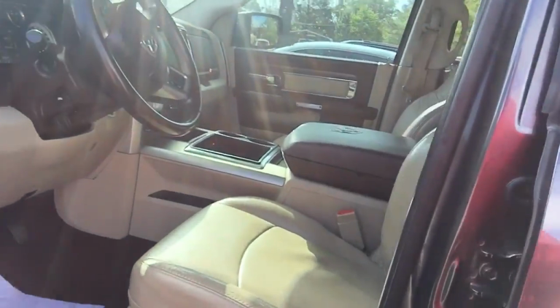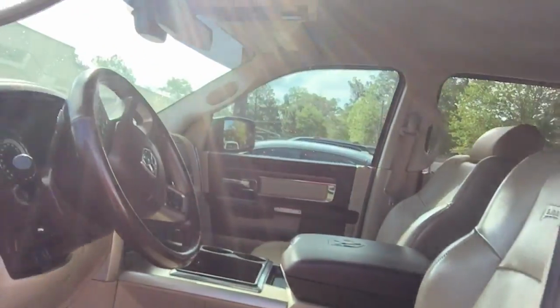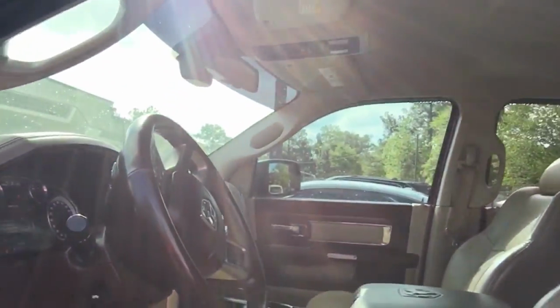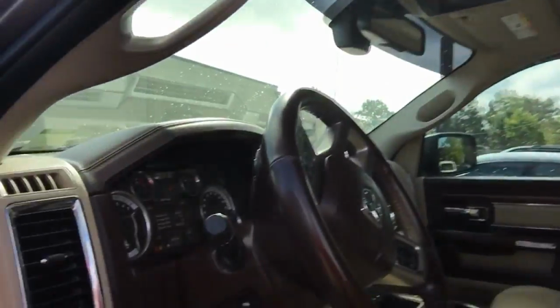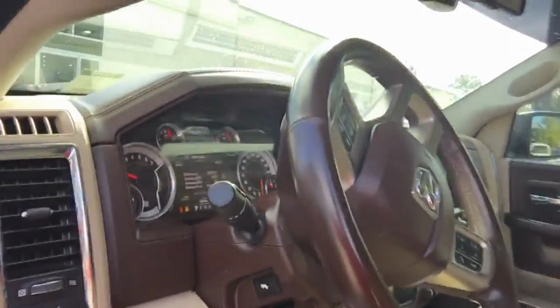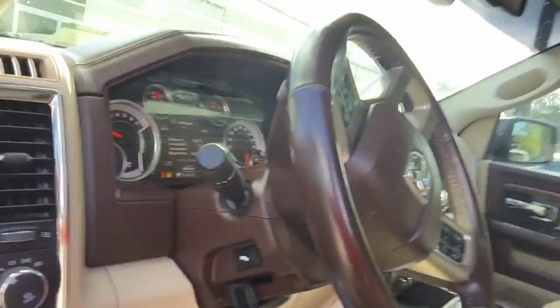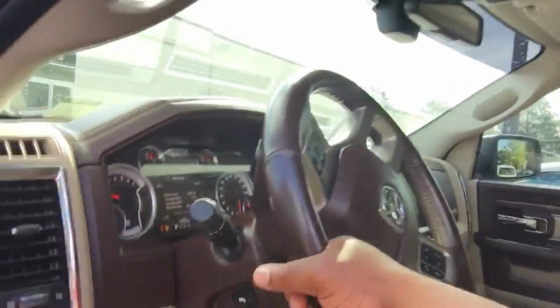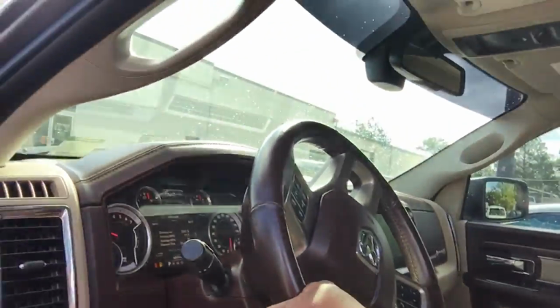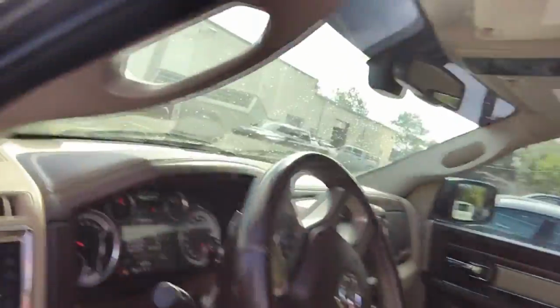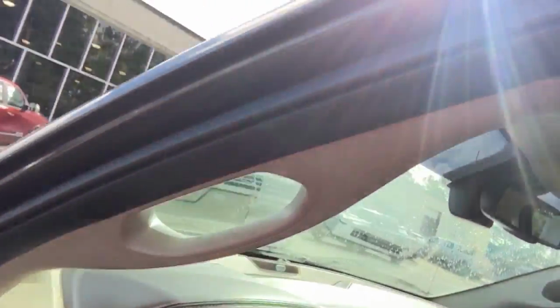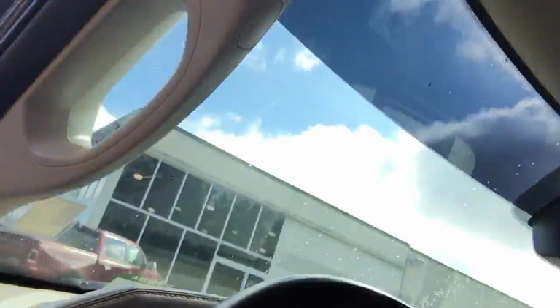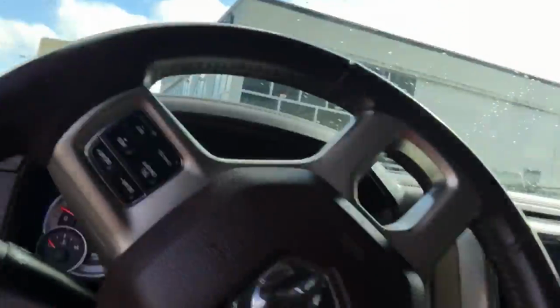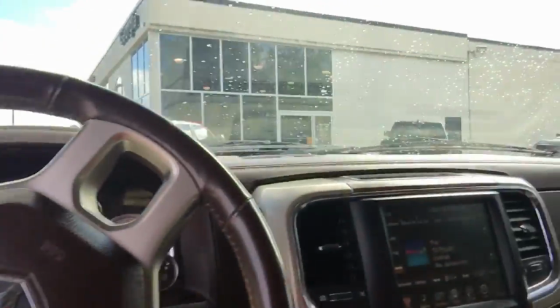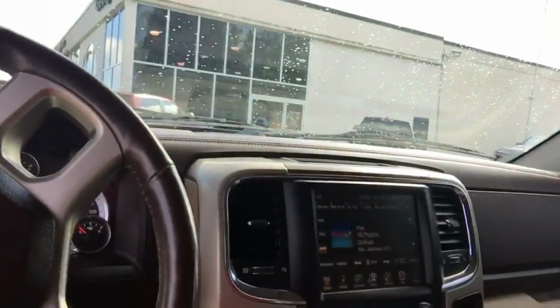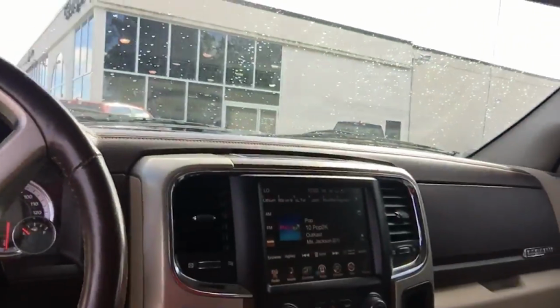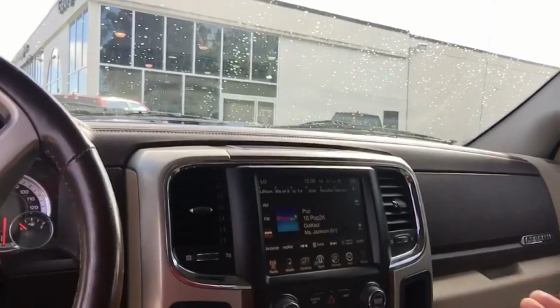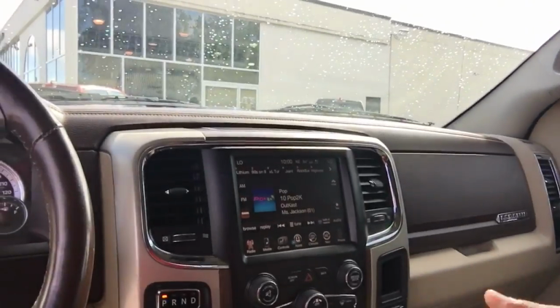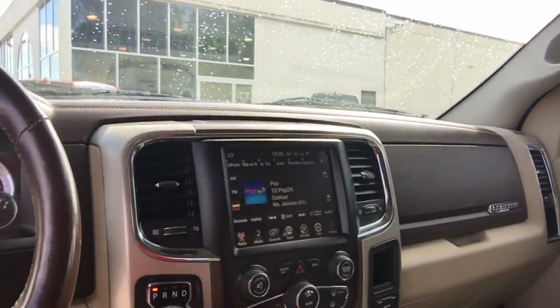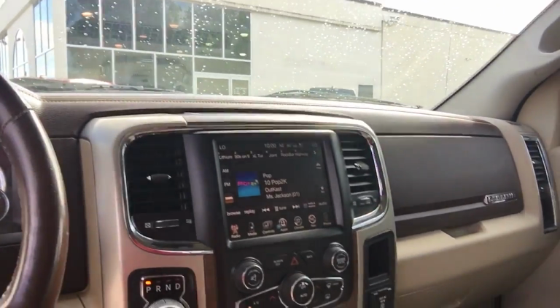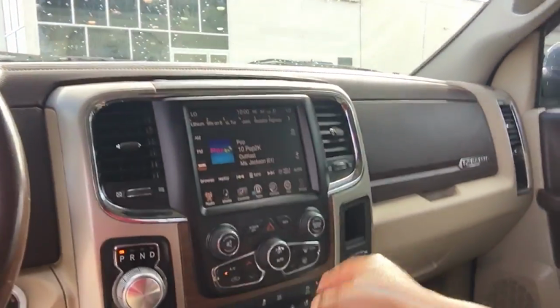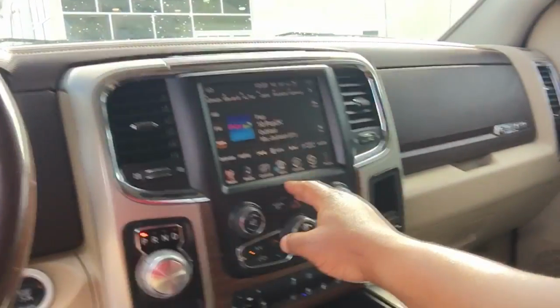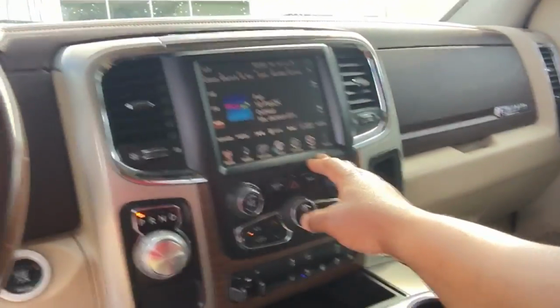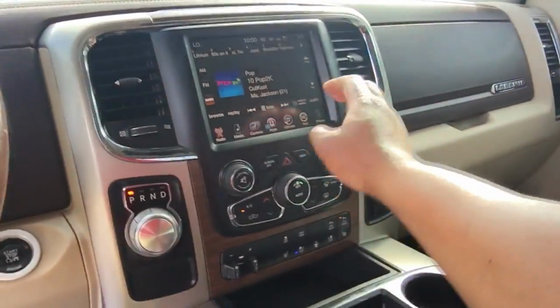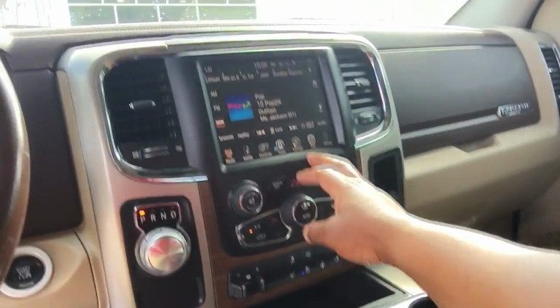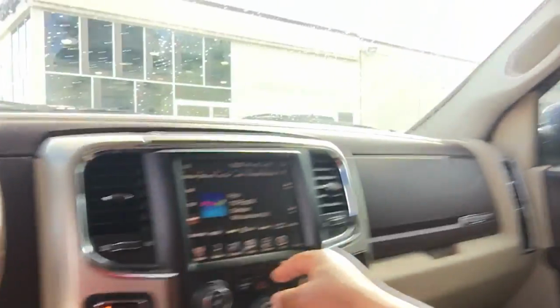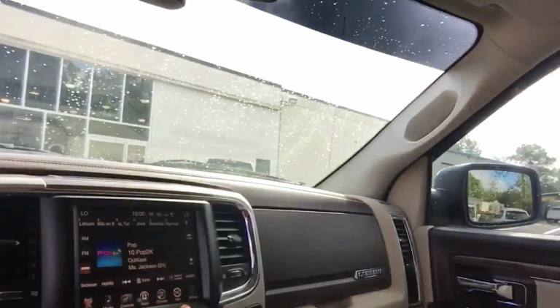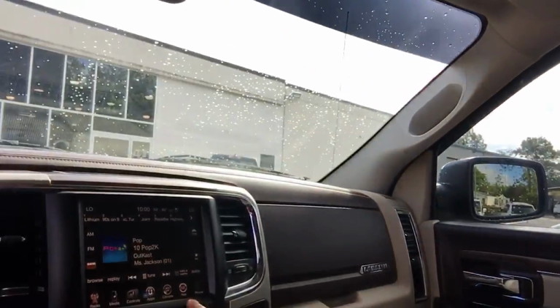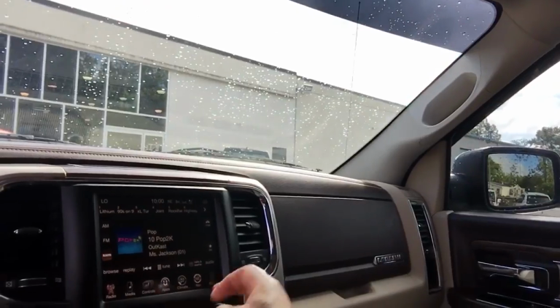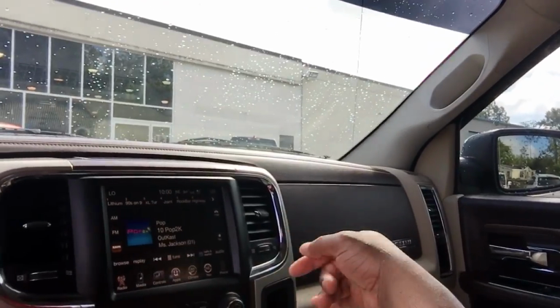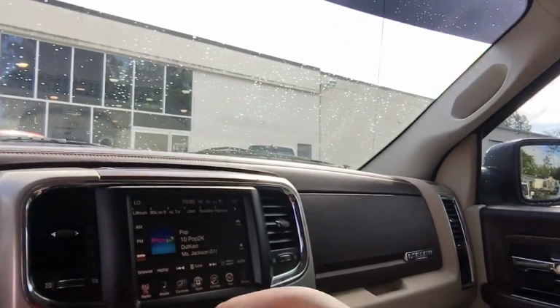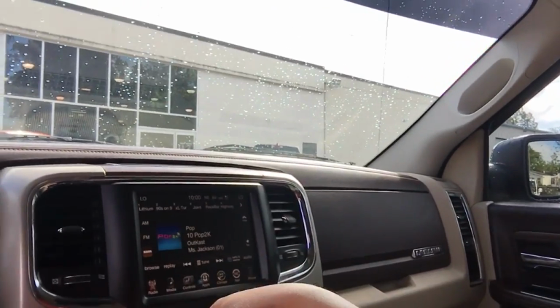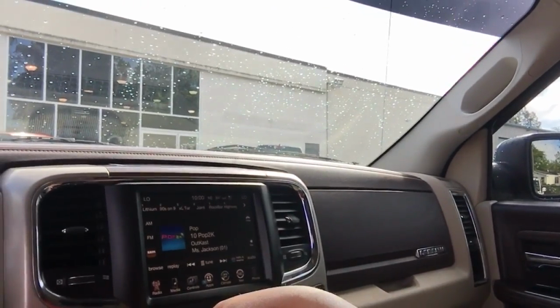Power seating, nice leather interior, dark brown with the tan trim, nice touch screen display, backup camera, navigation, dual climate zones.